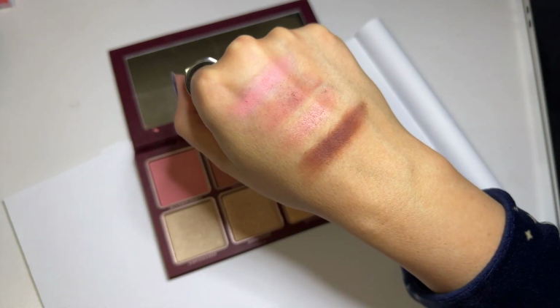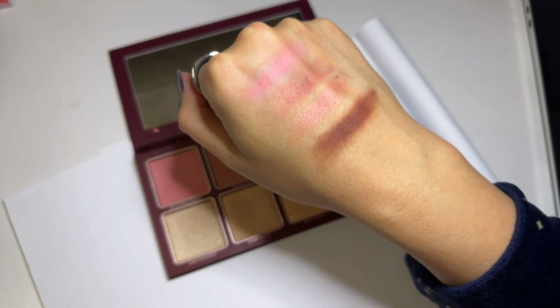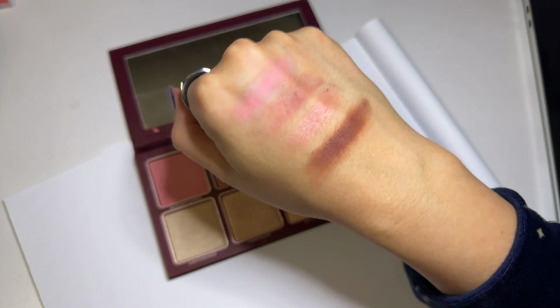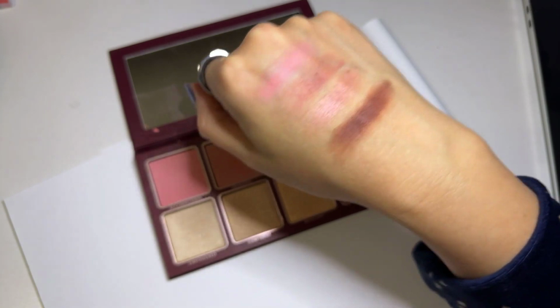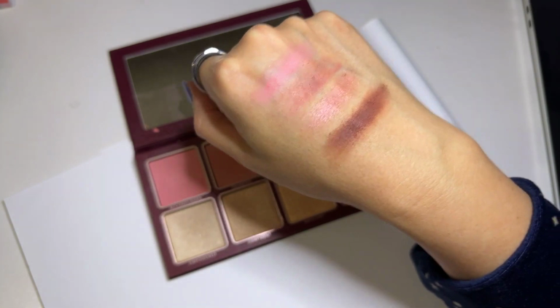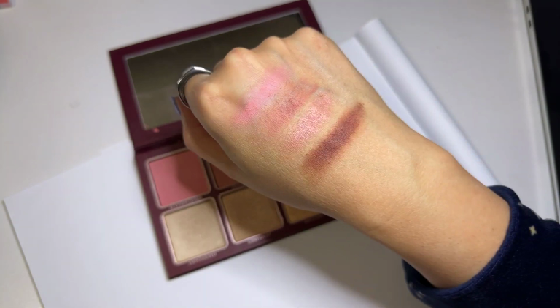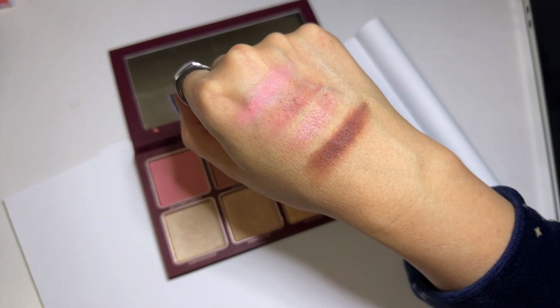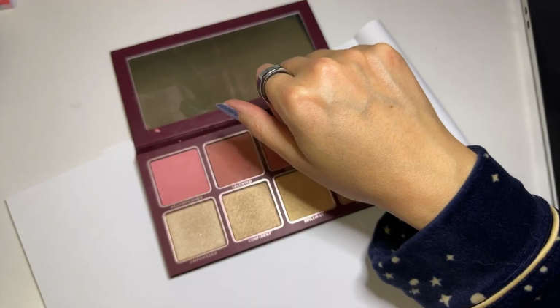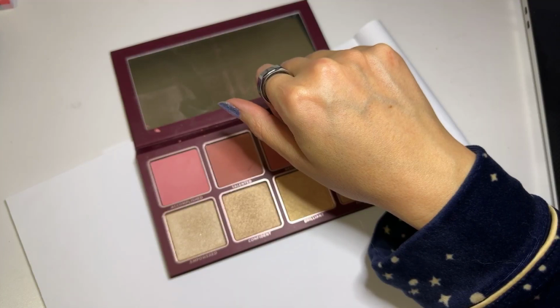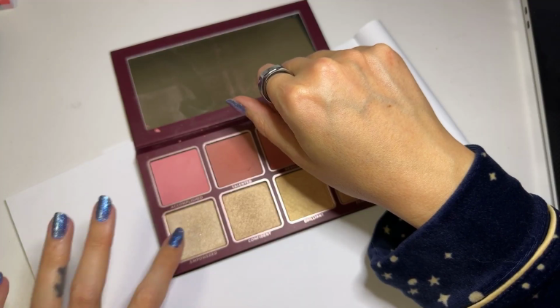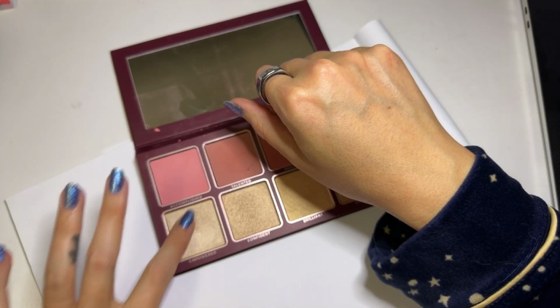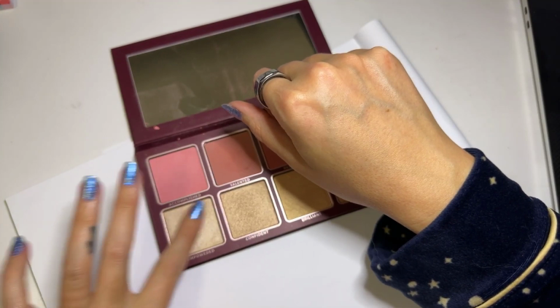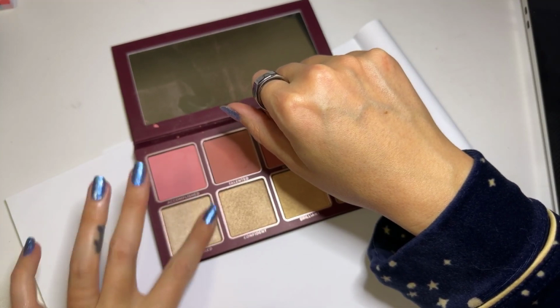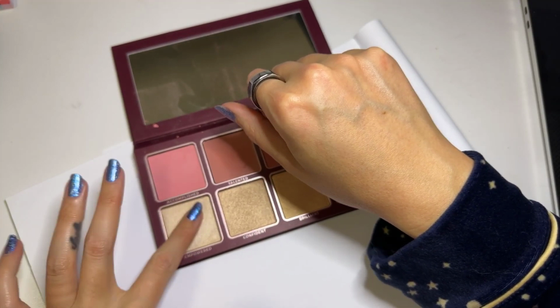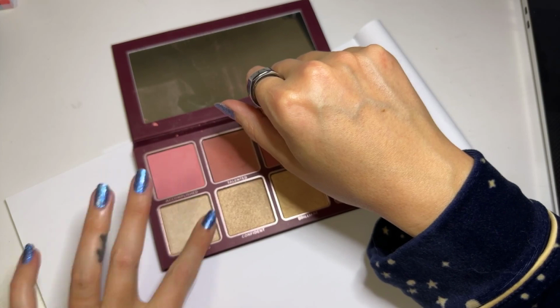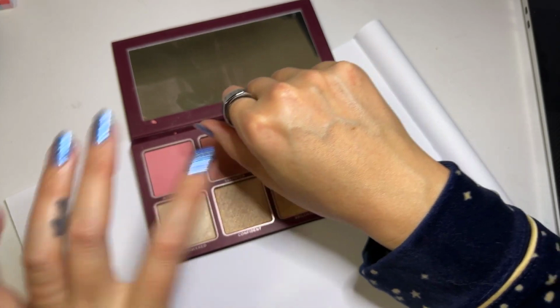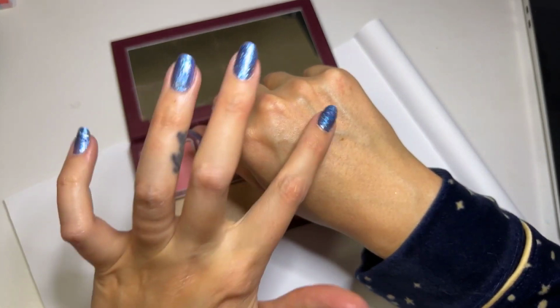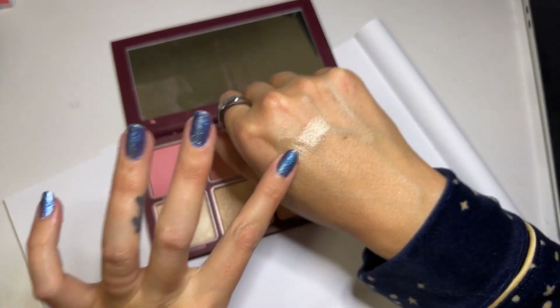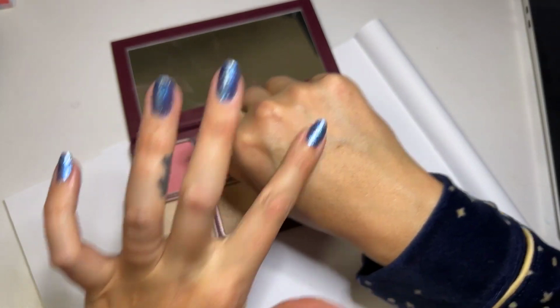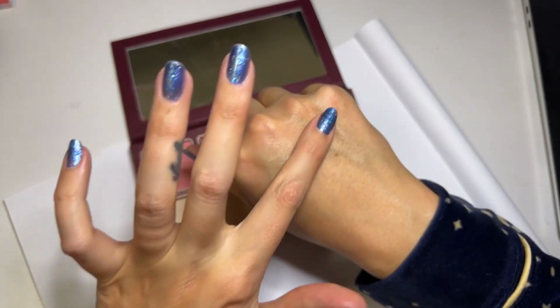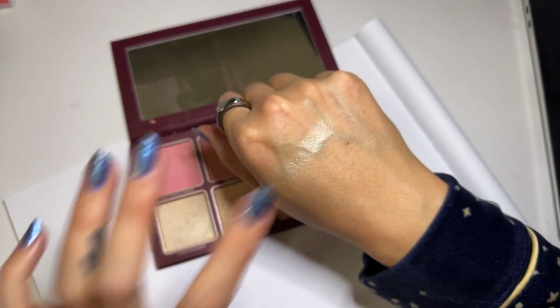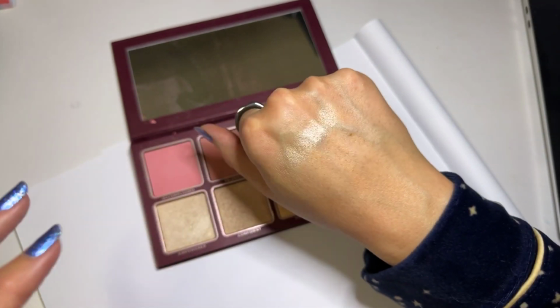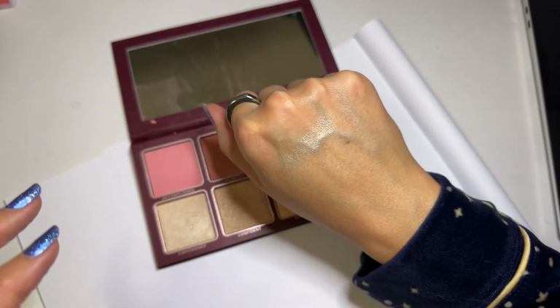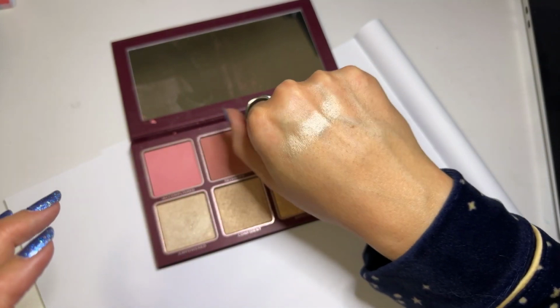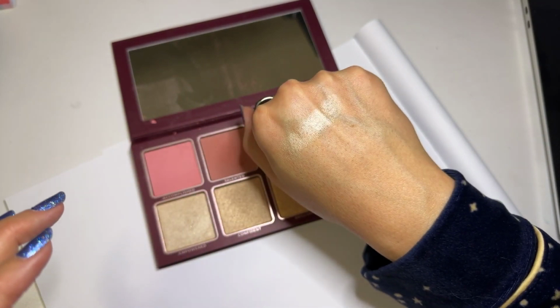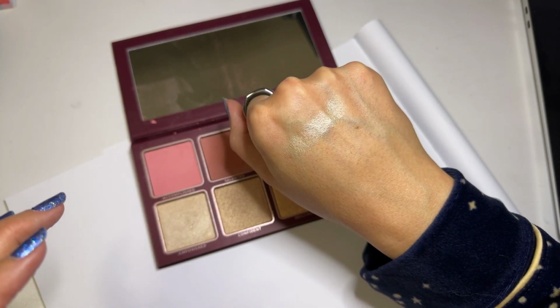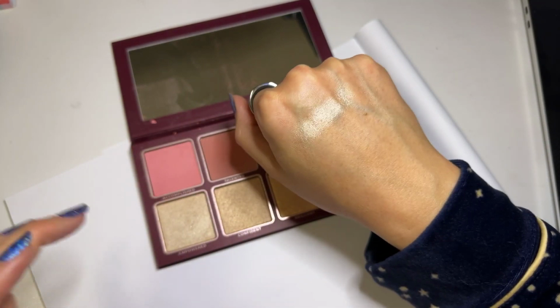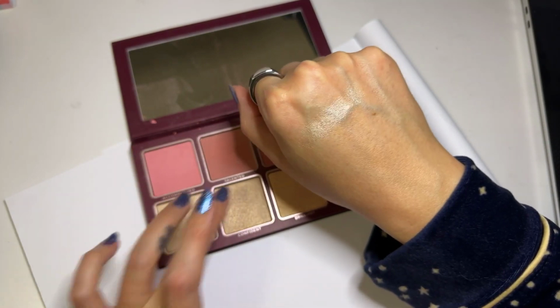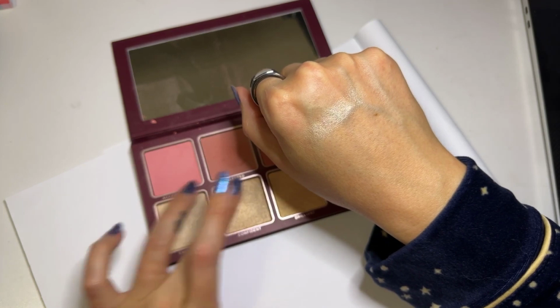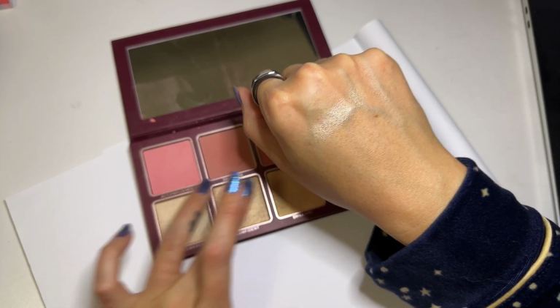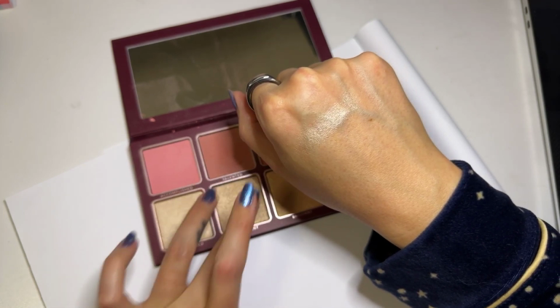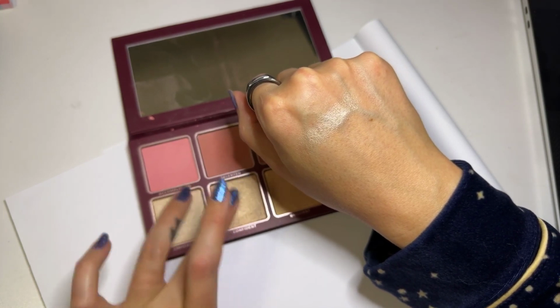And then I'm going to show you the highlighters. The first one is Empowered, which is my favorite because I love to put this in the inner corner of my eye — so shiny. Next one is called Confident.